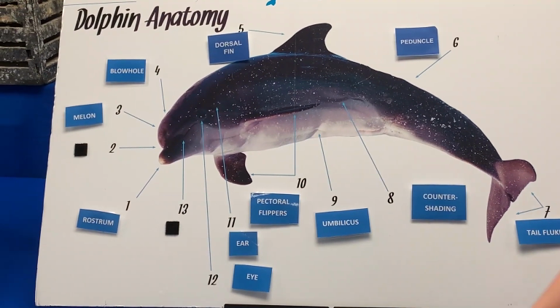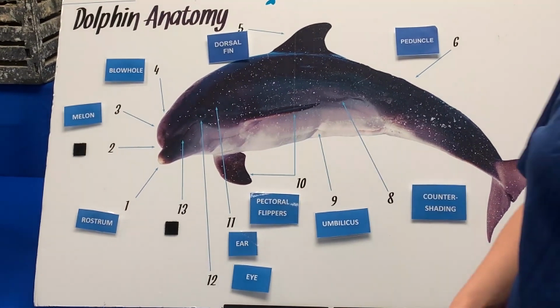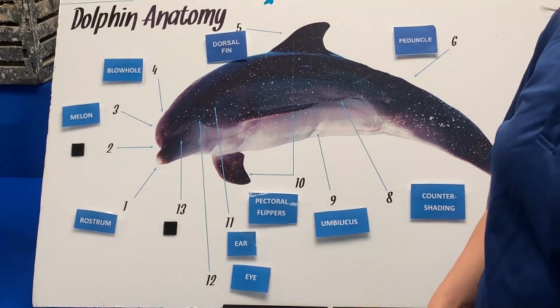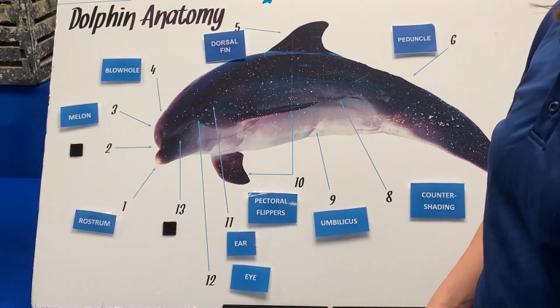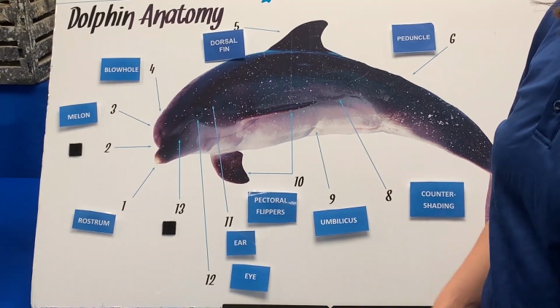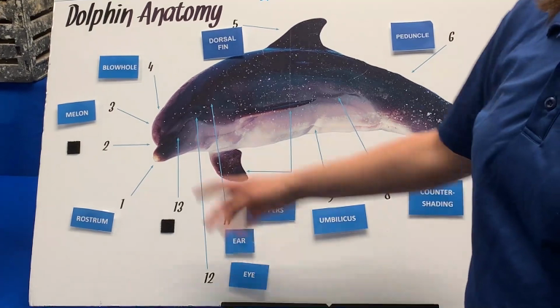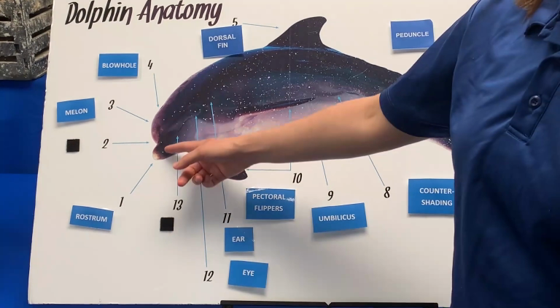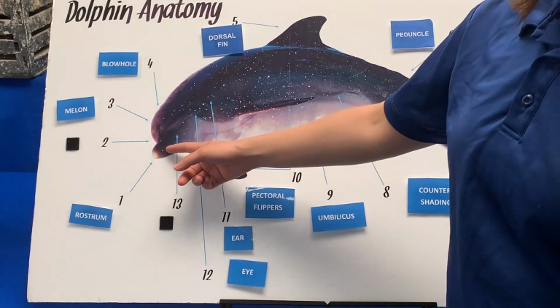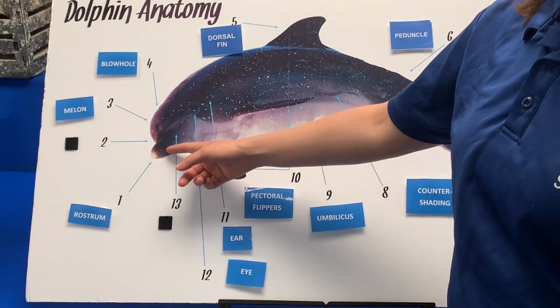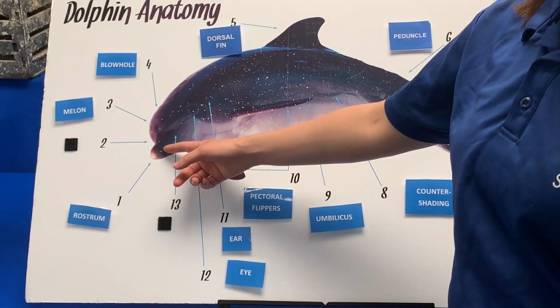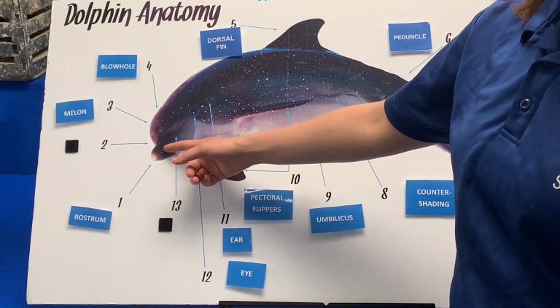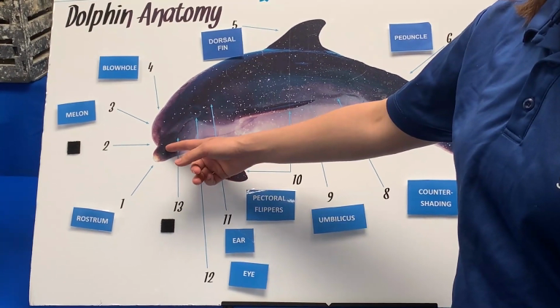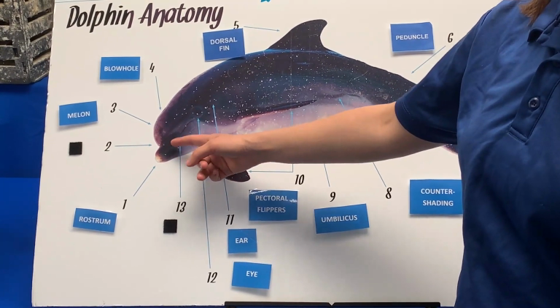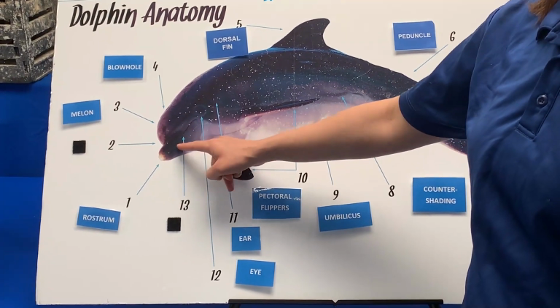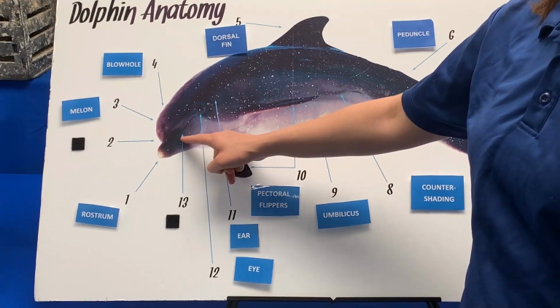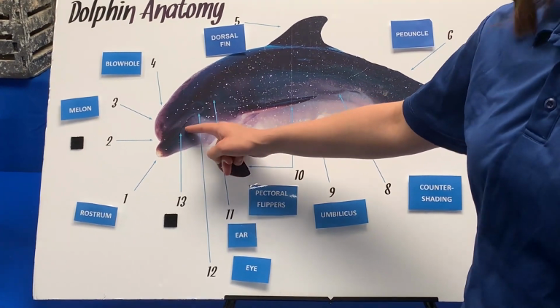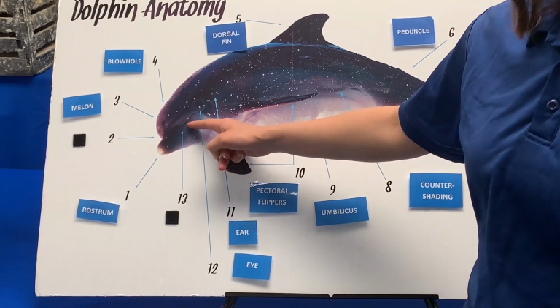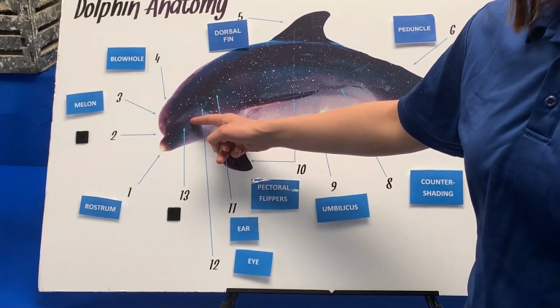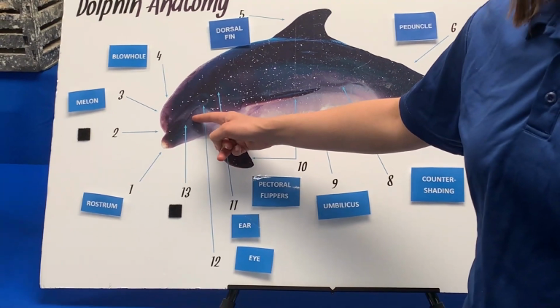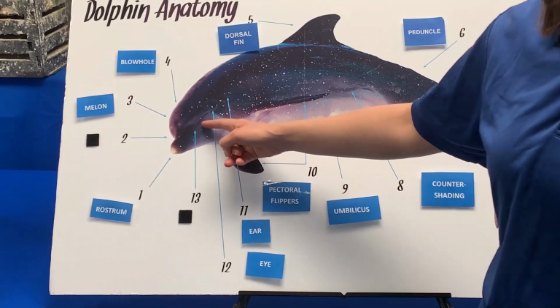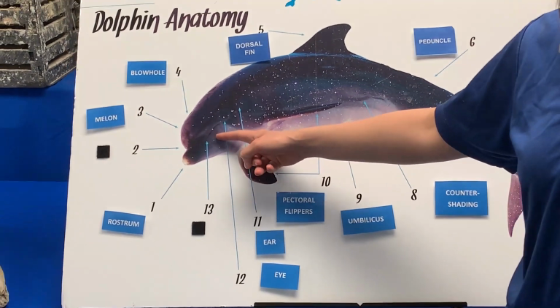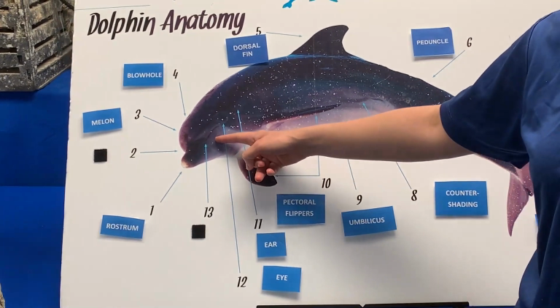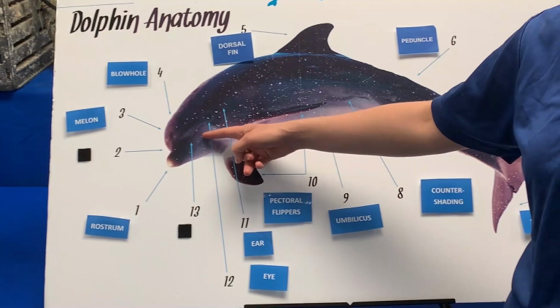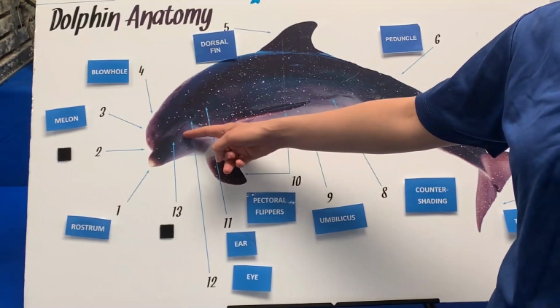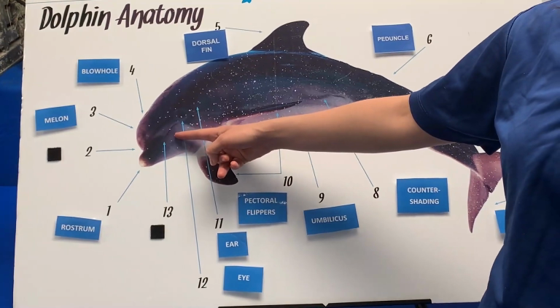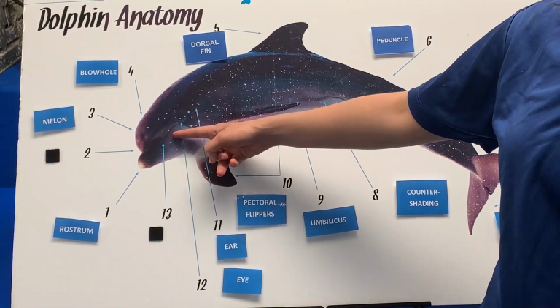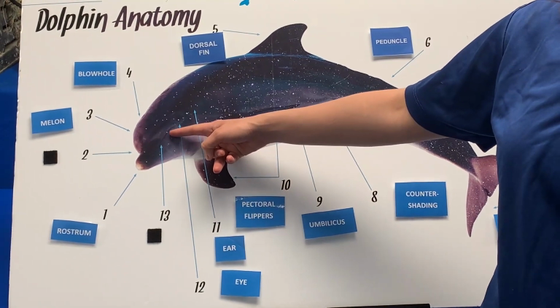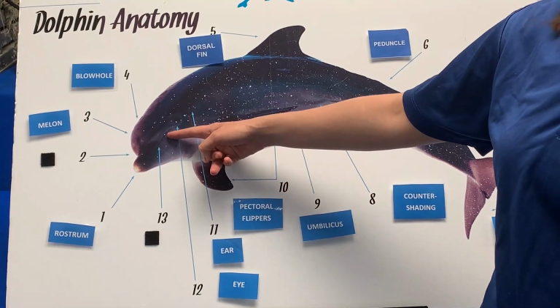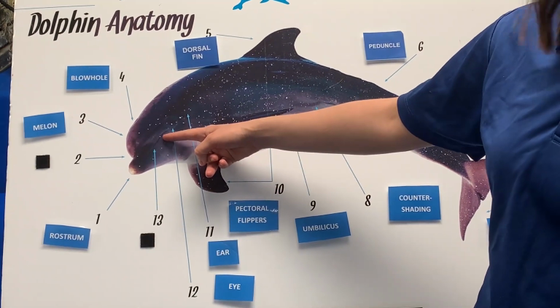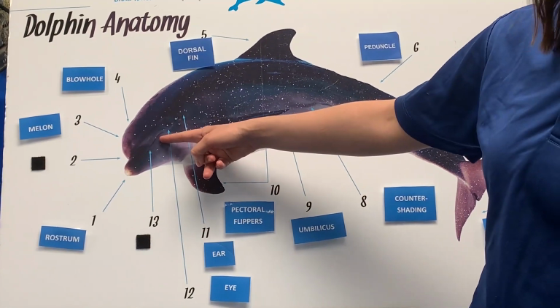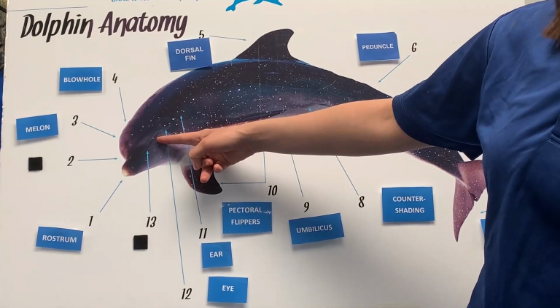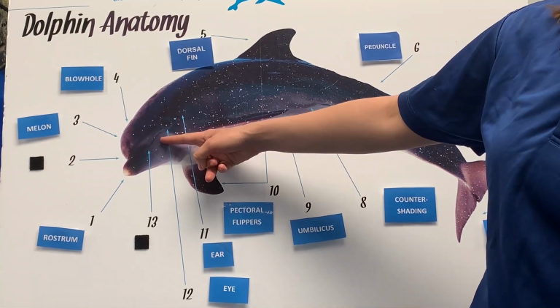The first feature we're going to talk about is the rostrum, and then we're going to move to within the rostrum, which is kind of their mouth — their teeth. We'll get to see those later.